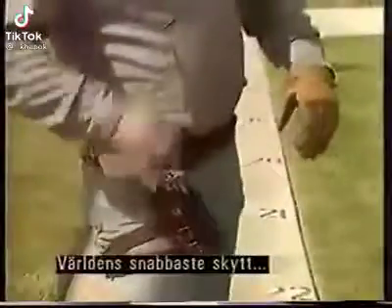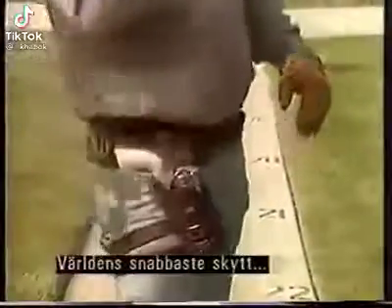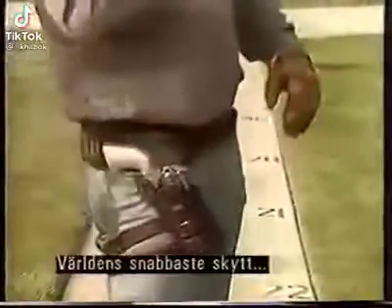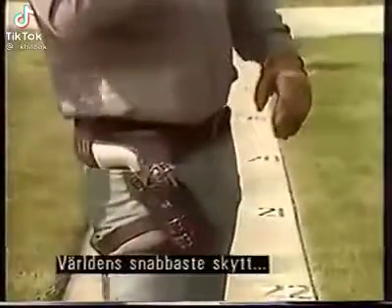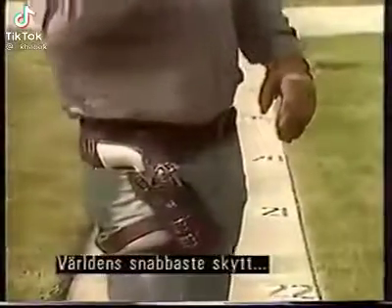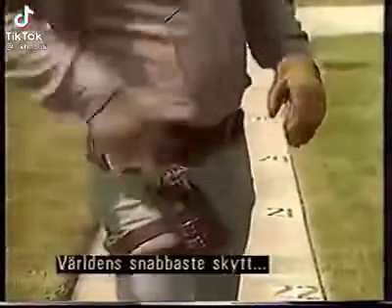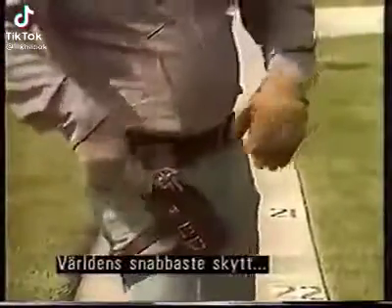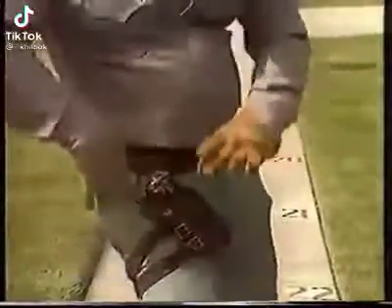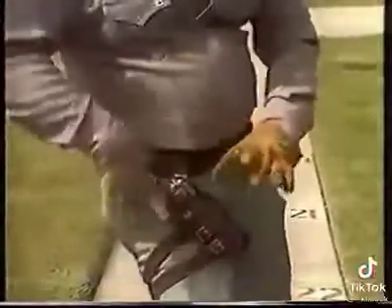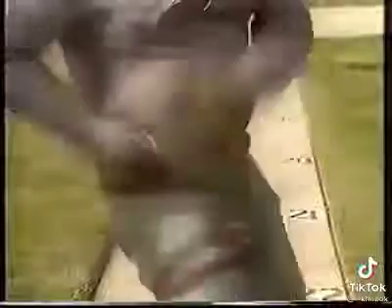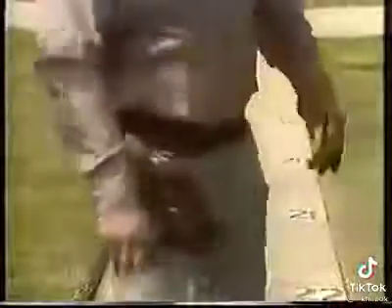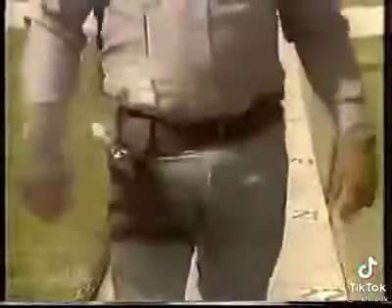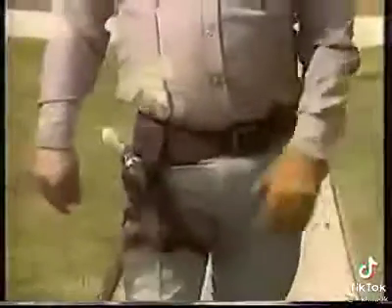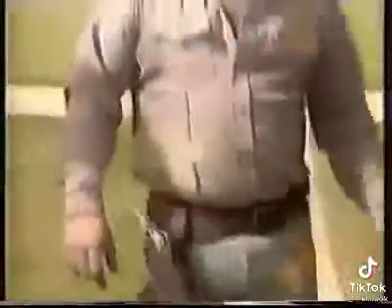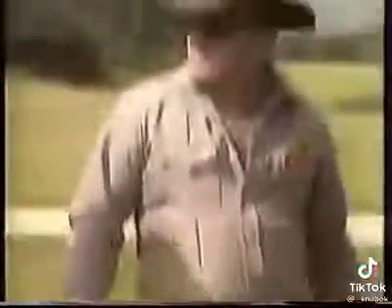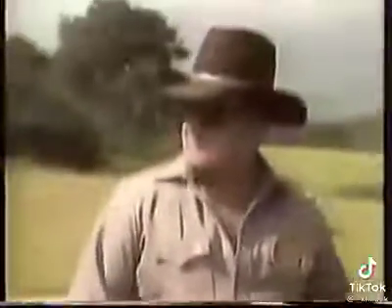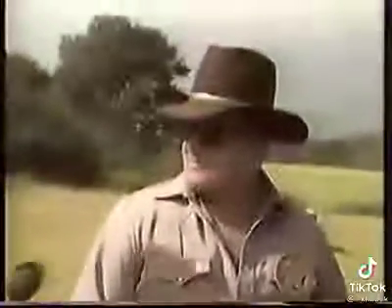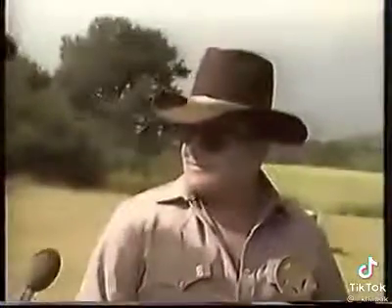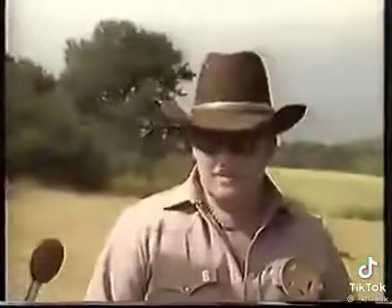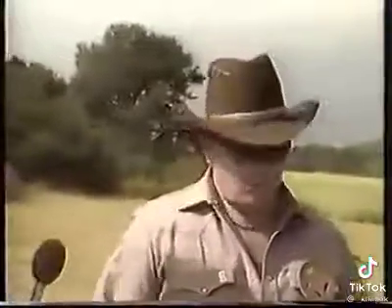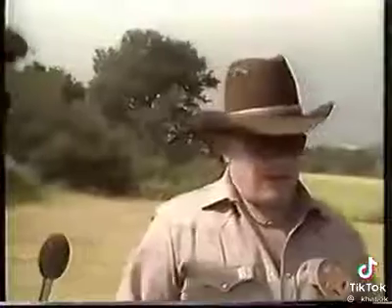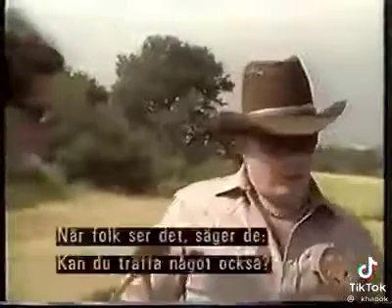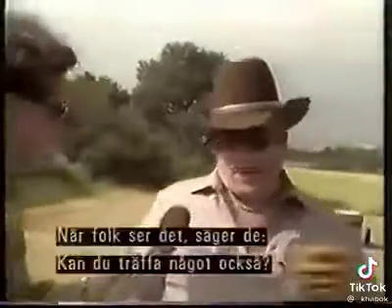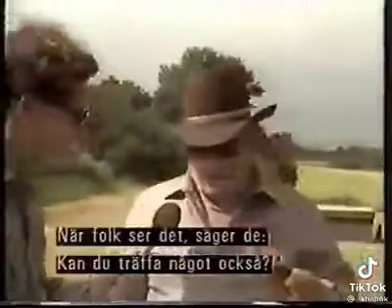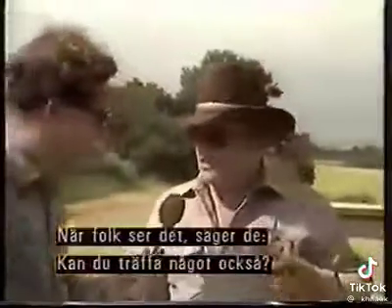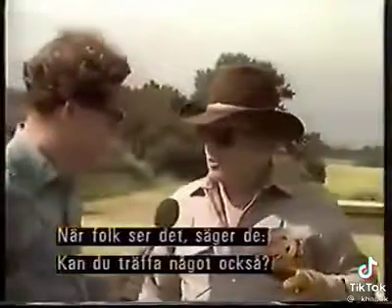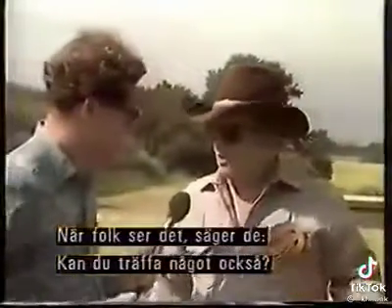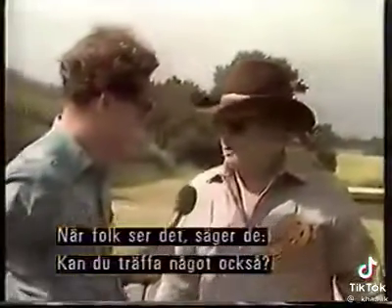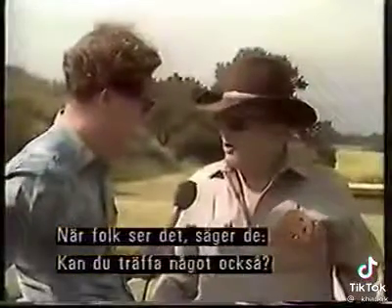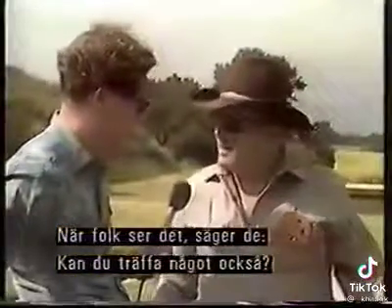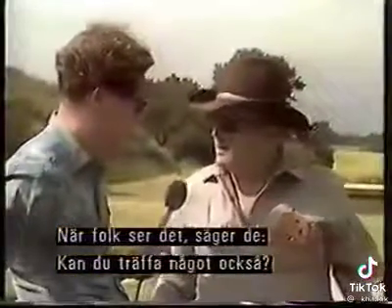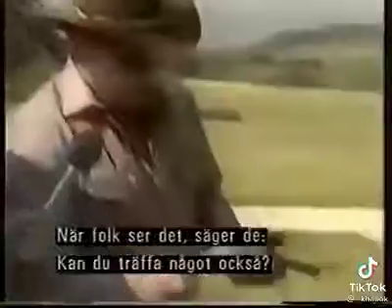Ladies and gentlemen, the fastest gun in the world right here. Bob, you are quick. Well, the first reaction people have when they see this draw is, now wait a minute, could you really hit anything doing that?